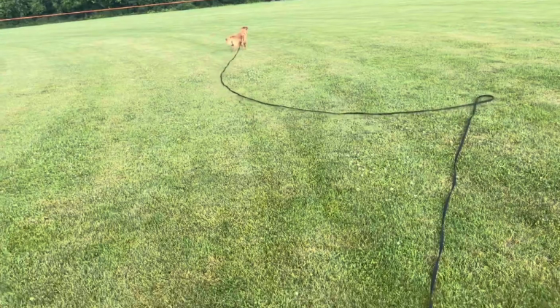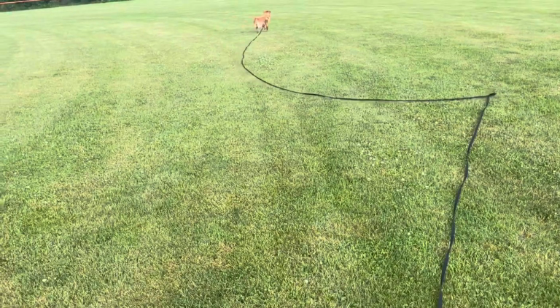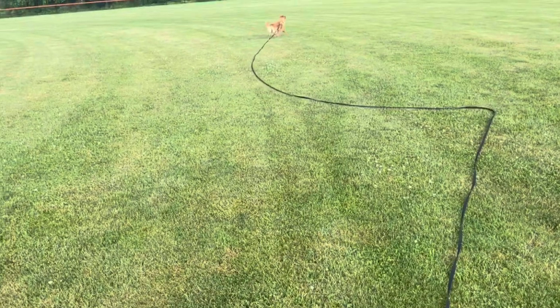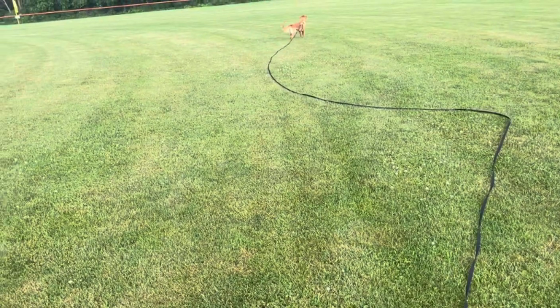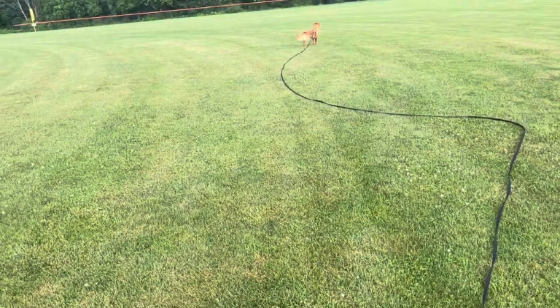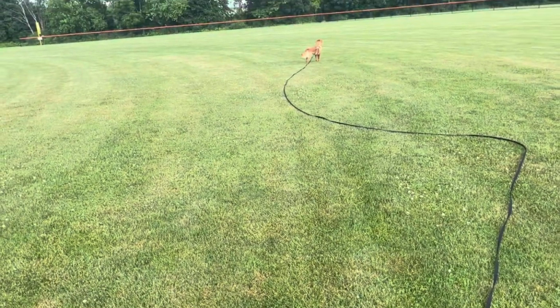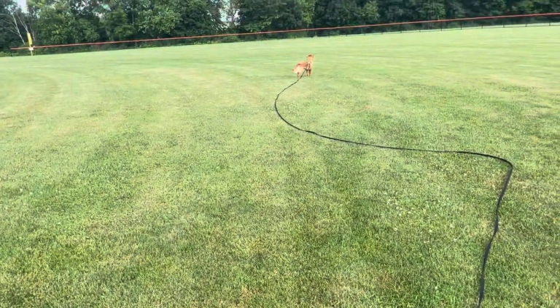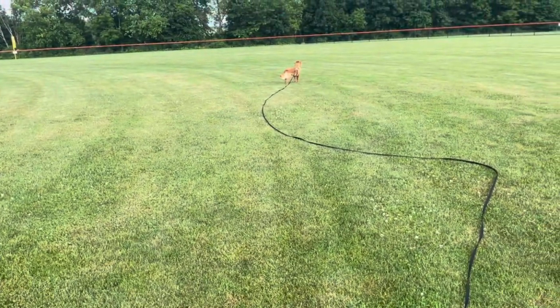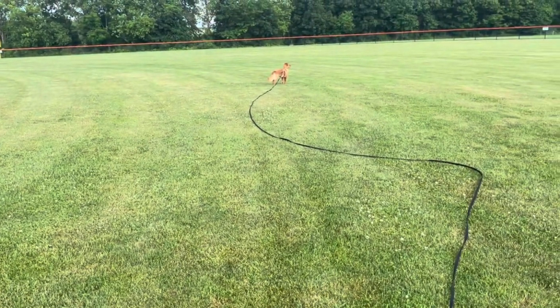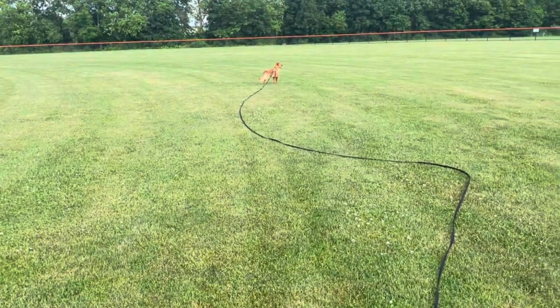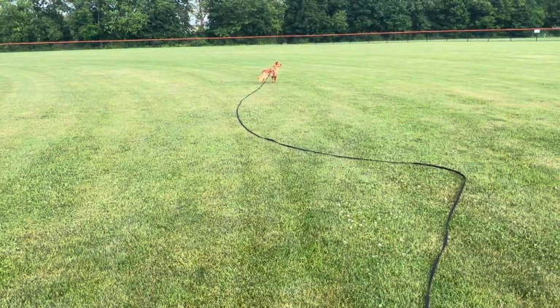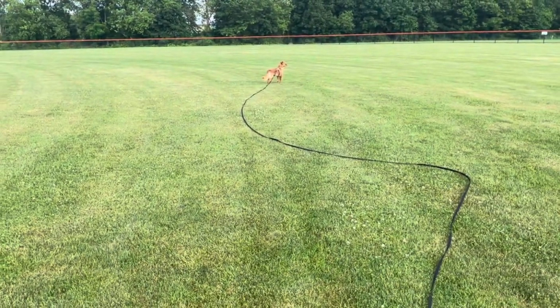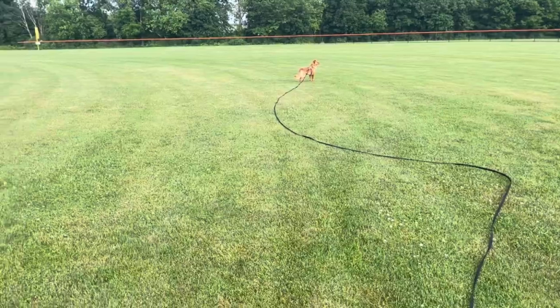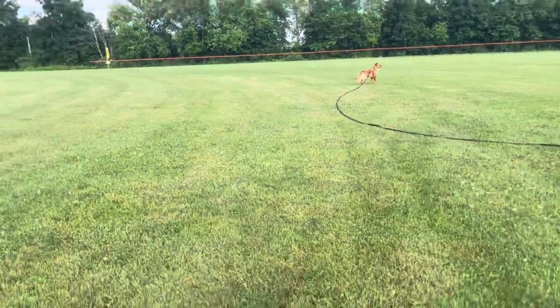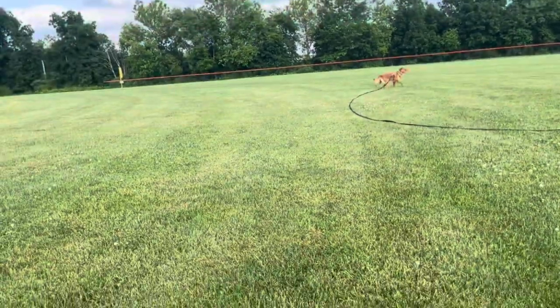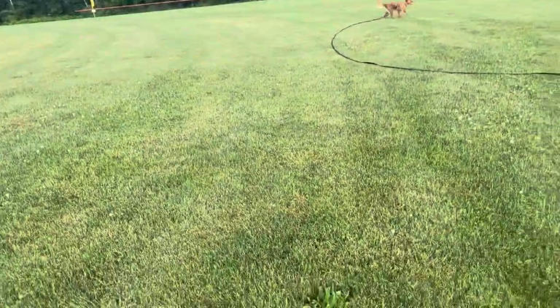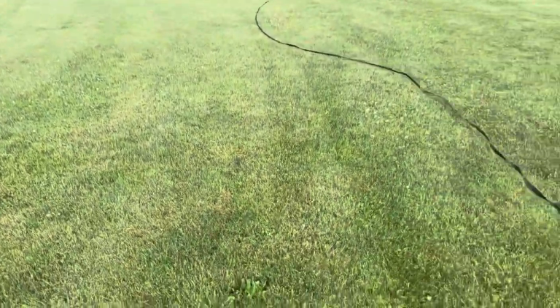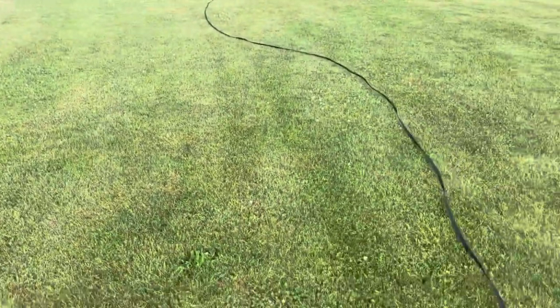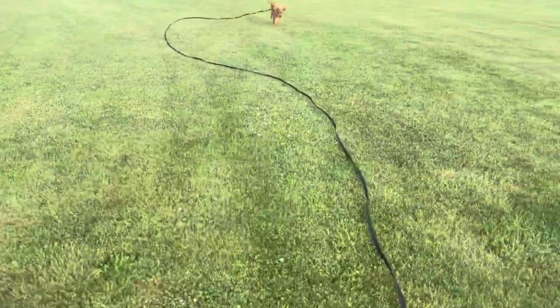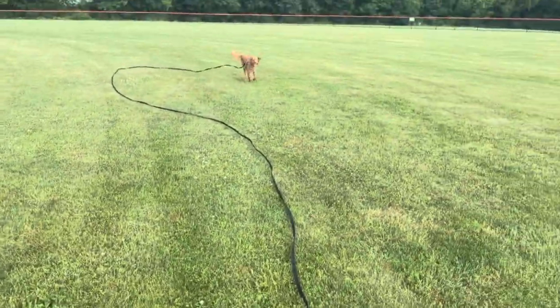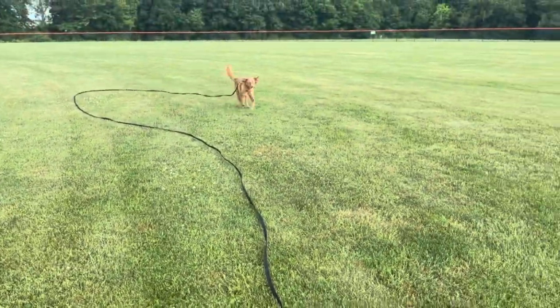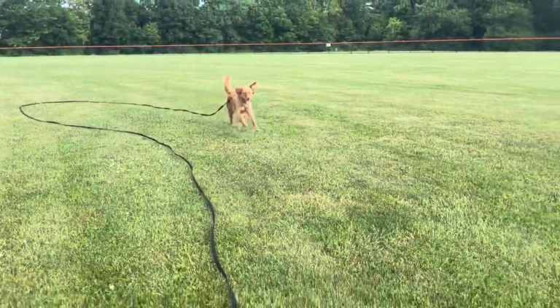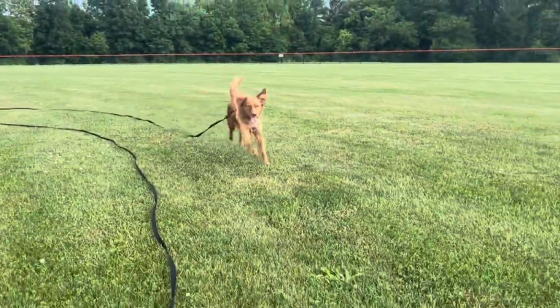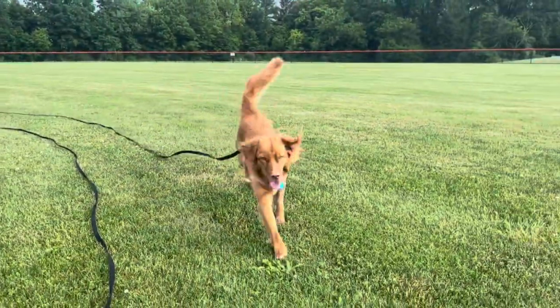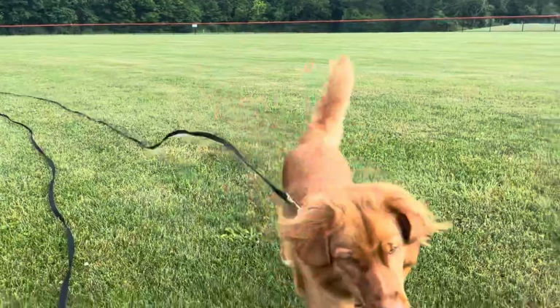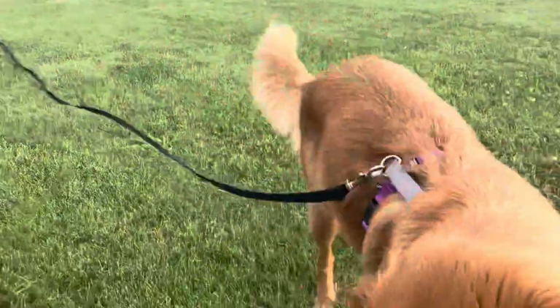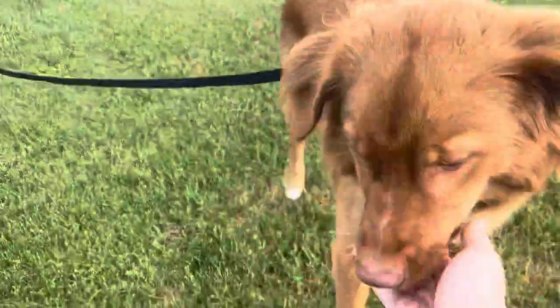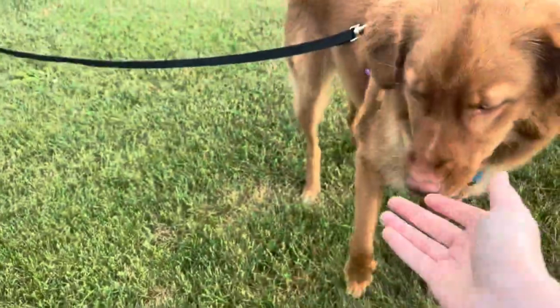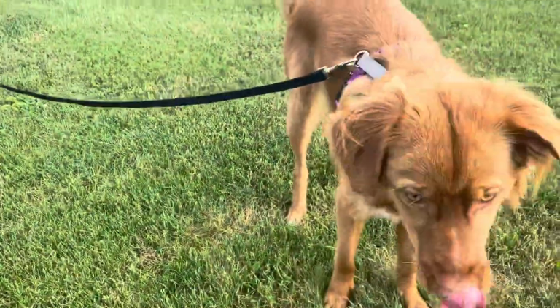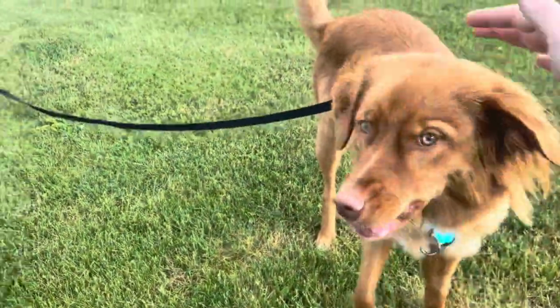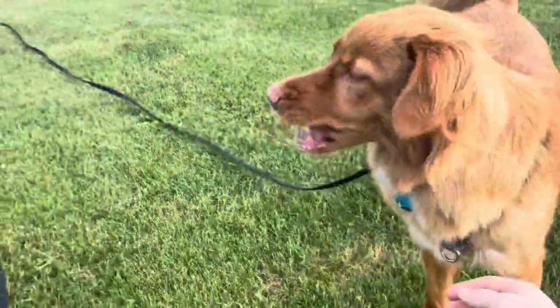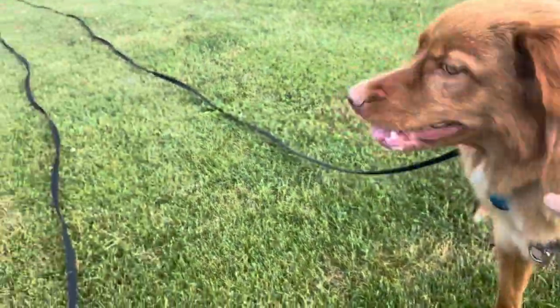Sable! Oh, she sees a bird. Sable, come! Yes! Good job buddy! Good girl! Good old girl!